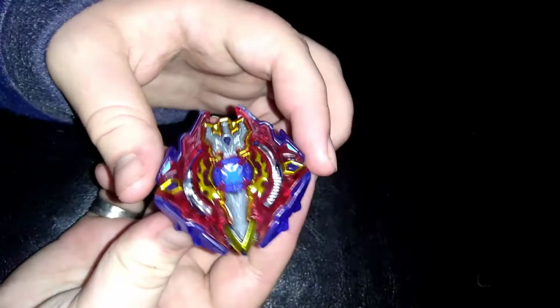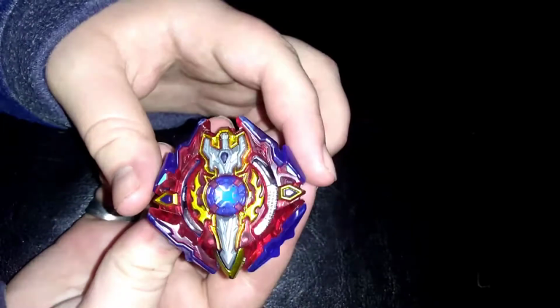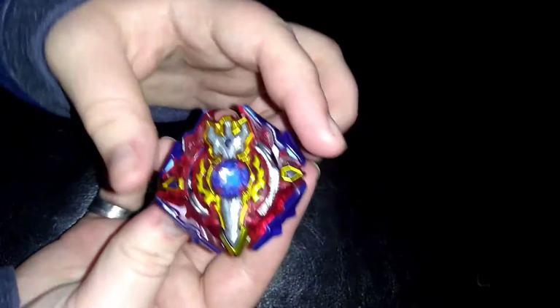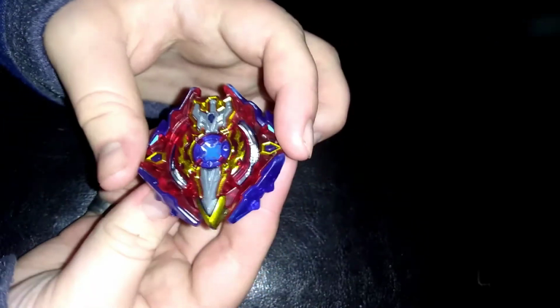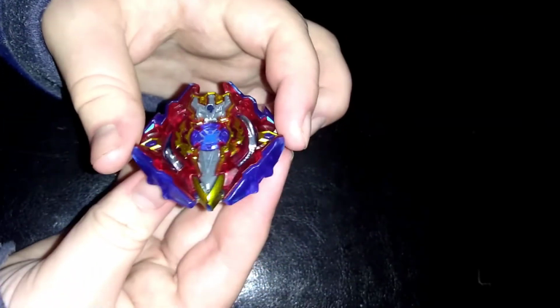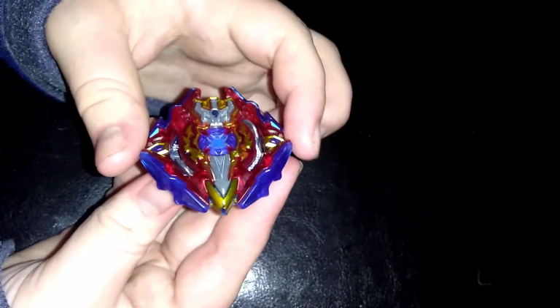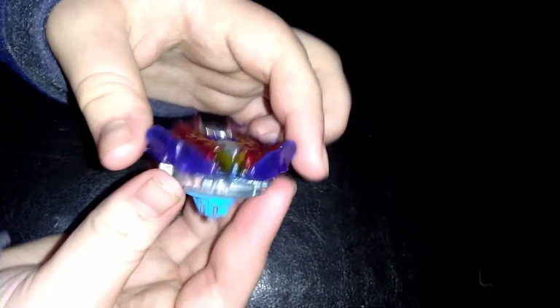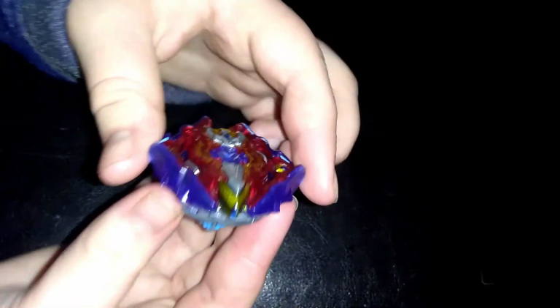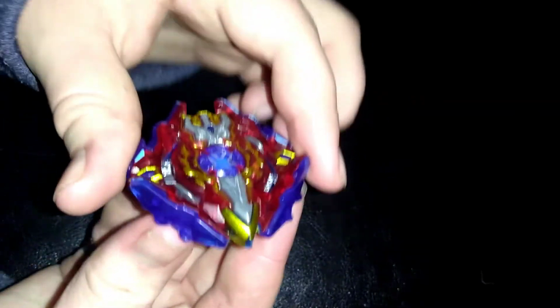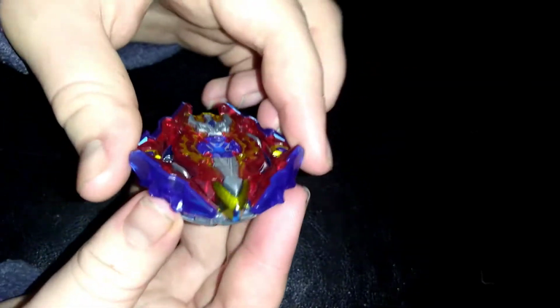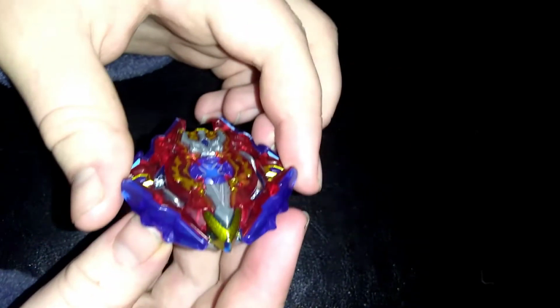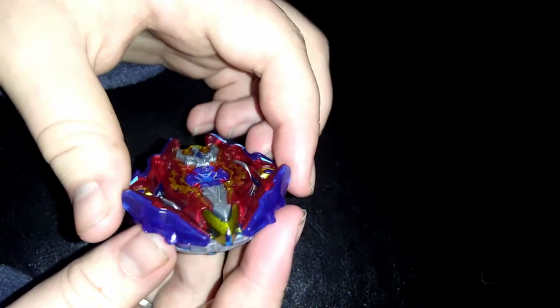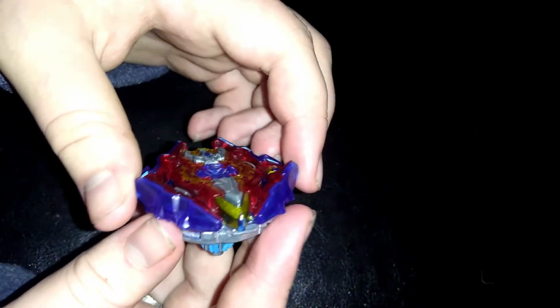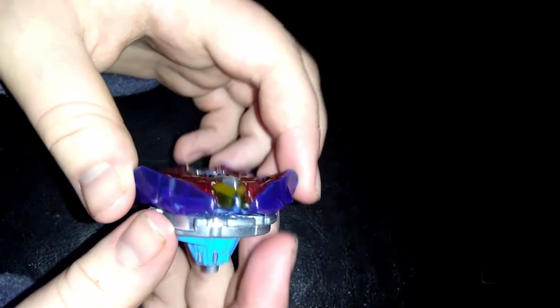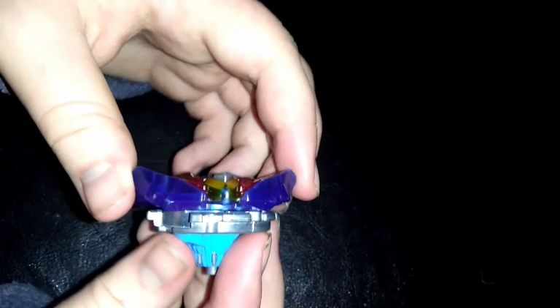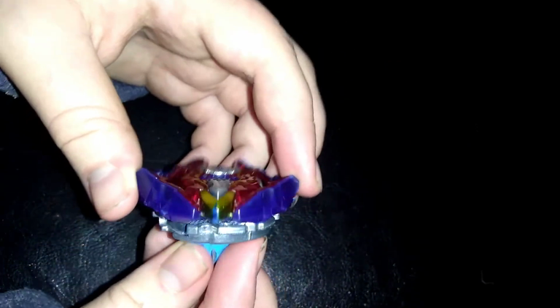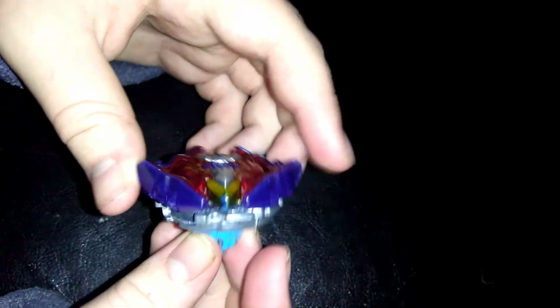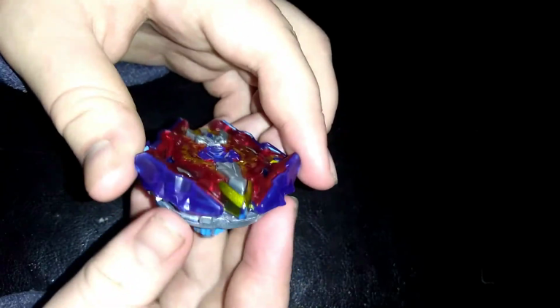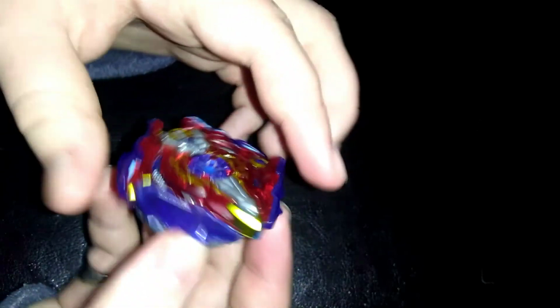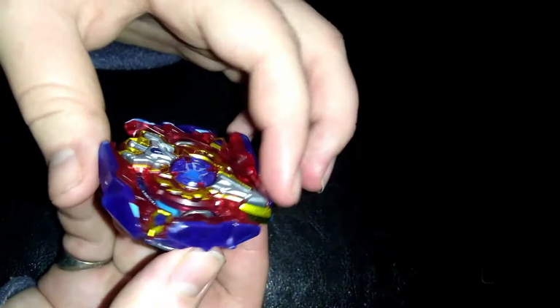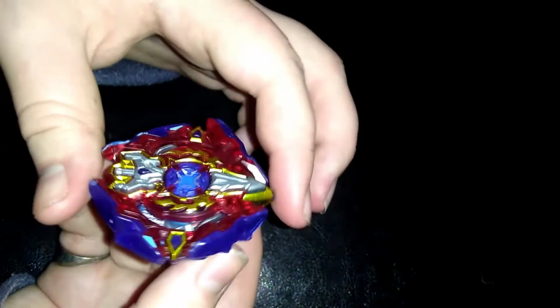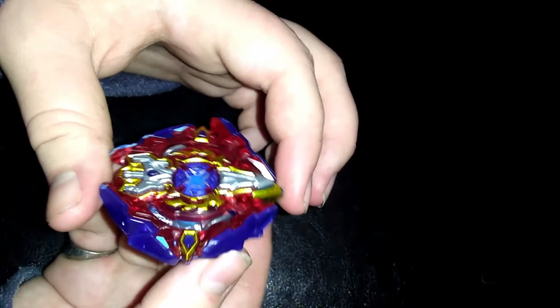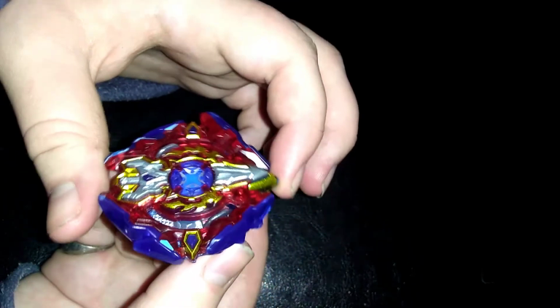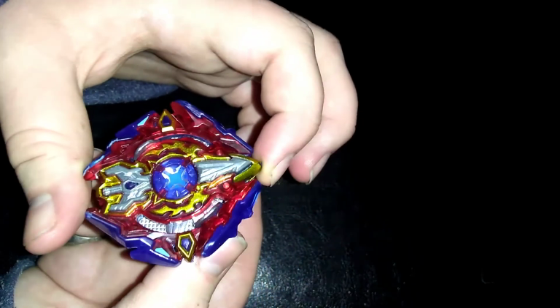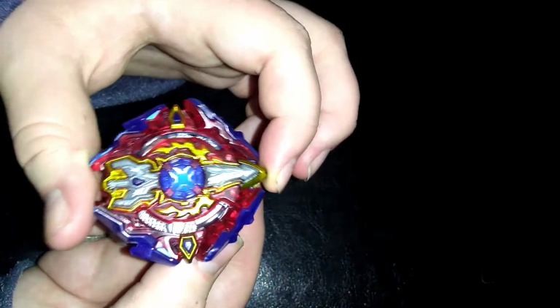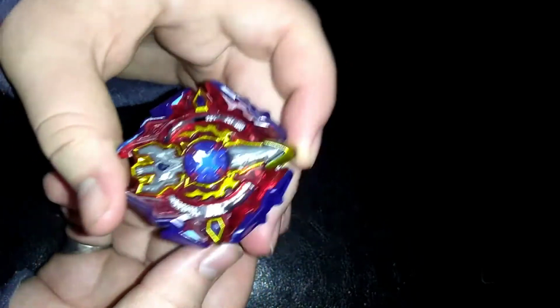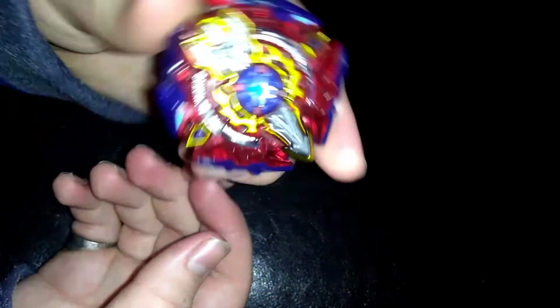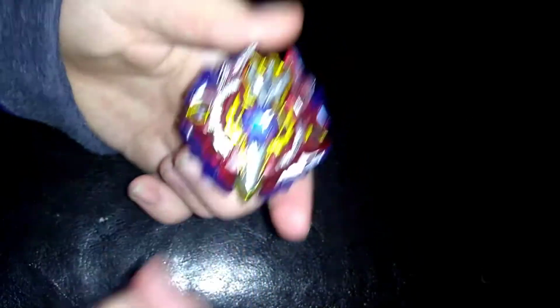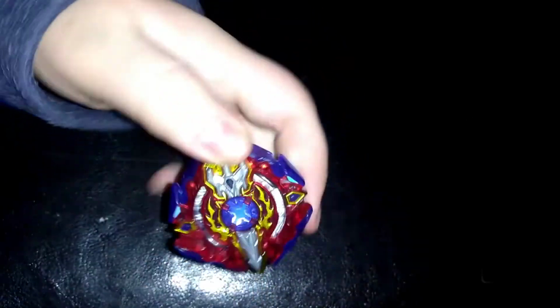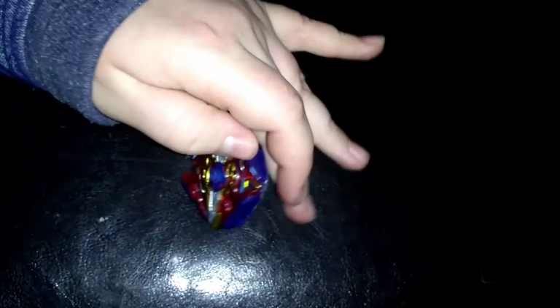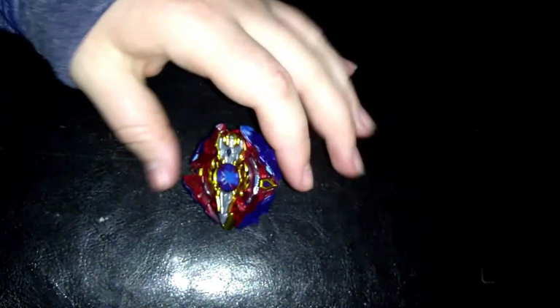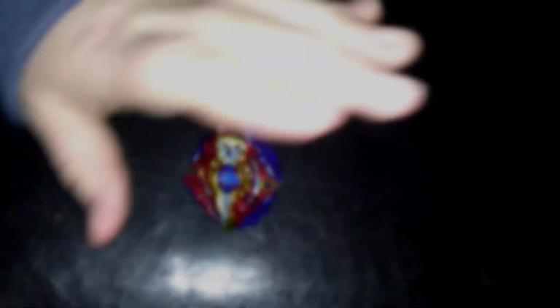Overall, Excalius X3 is a great attack type with a nice driver and a nice disc. Thank you for watching.